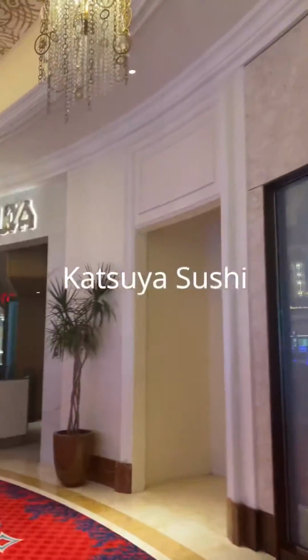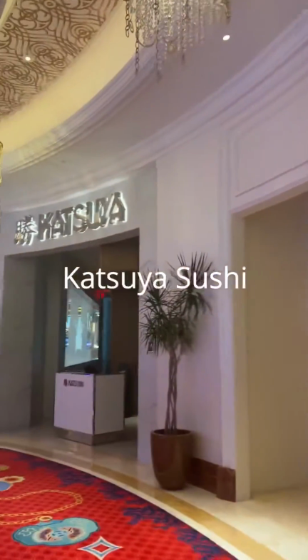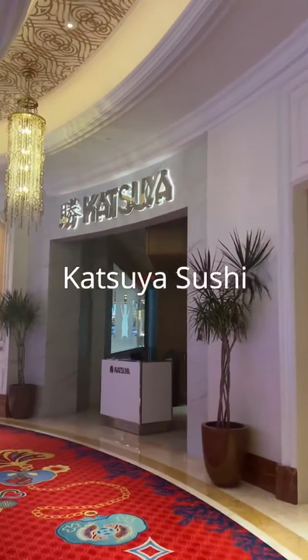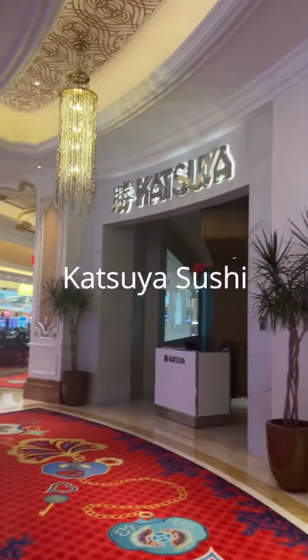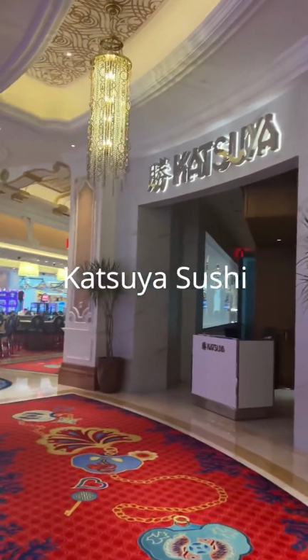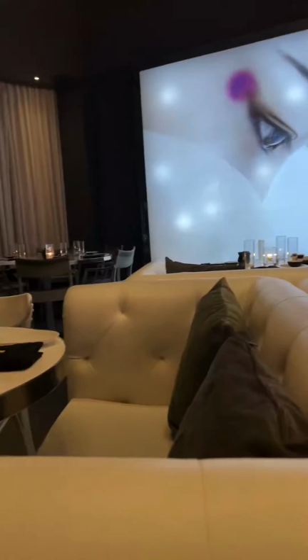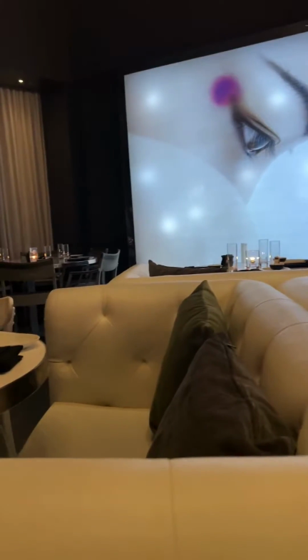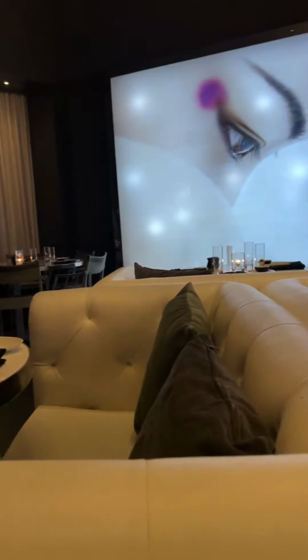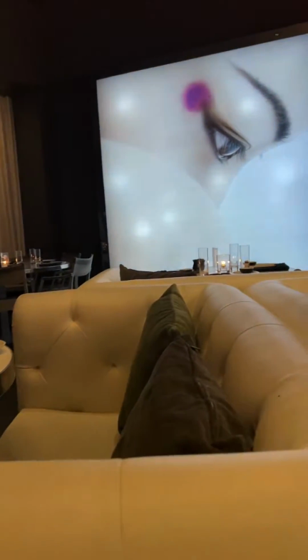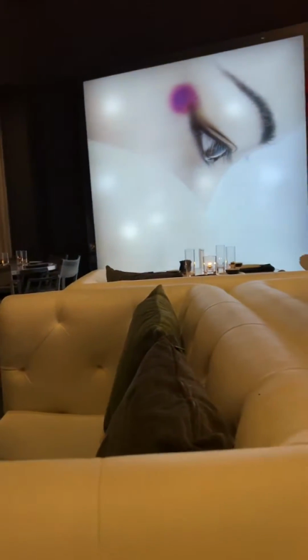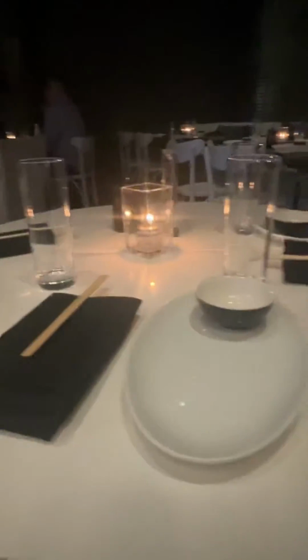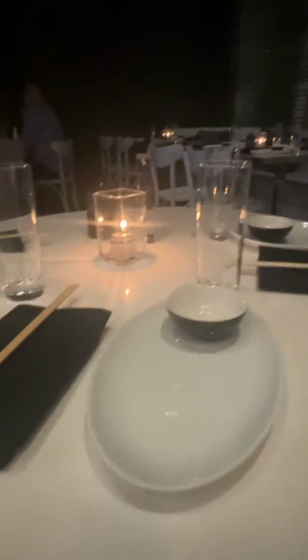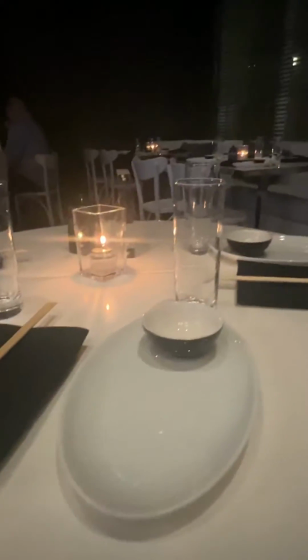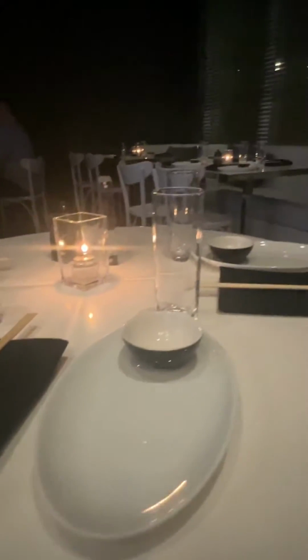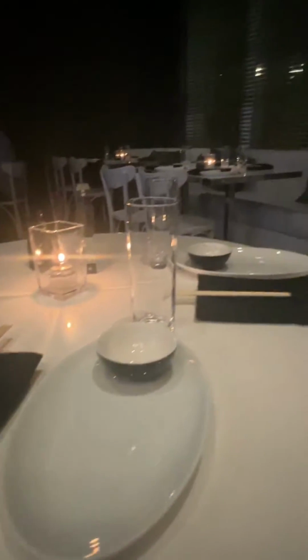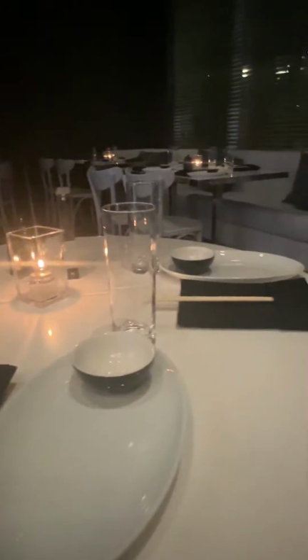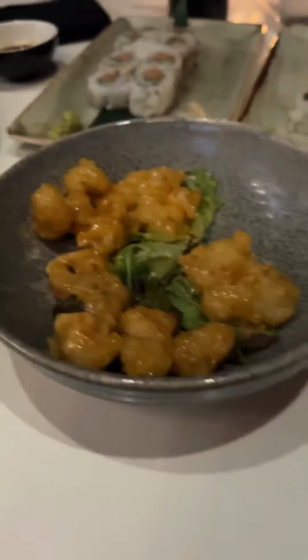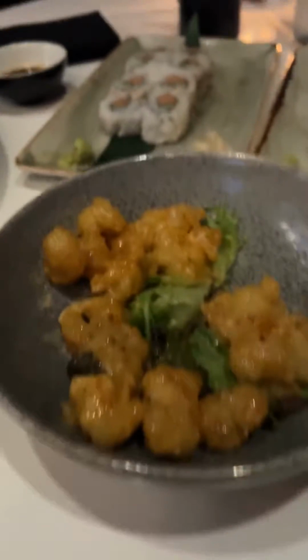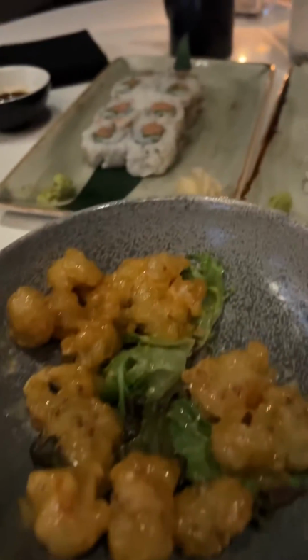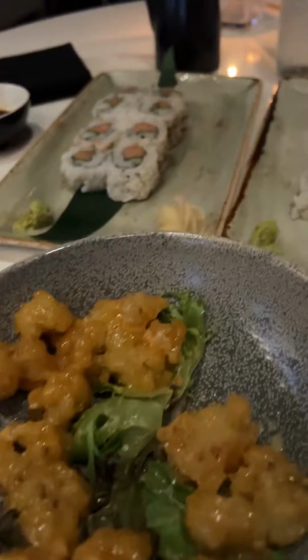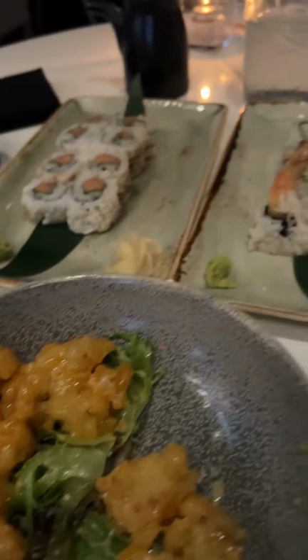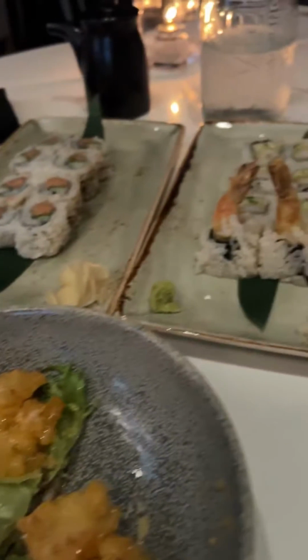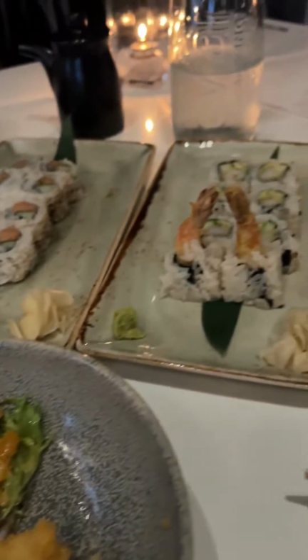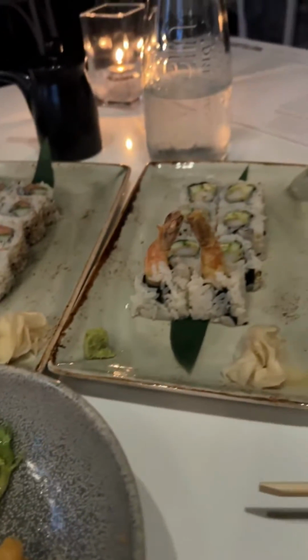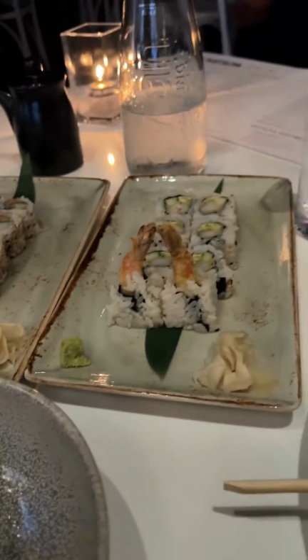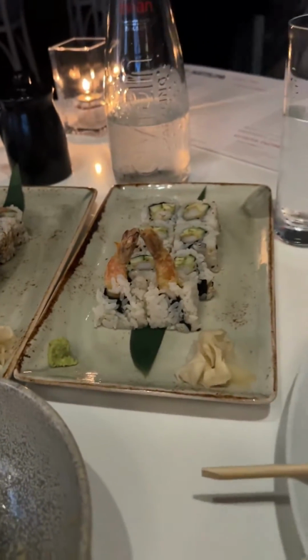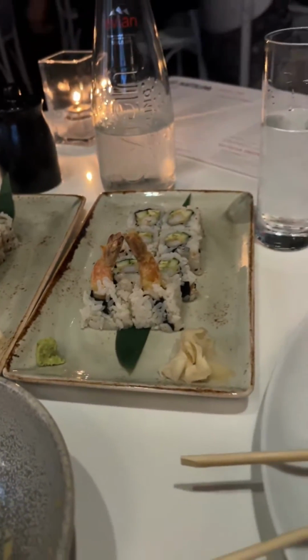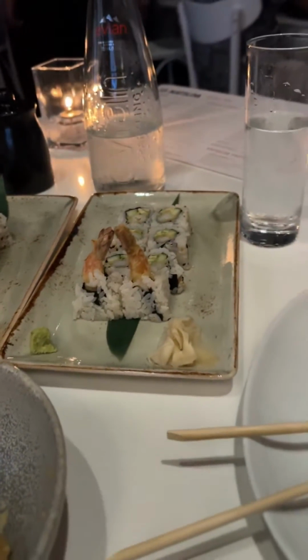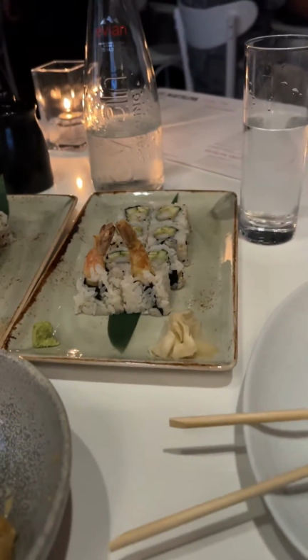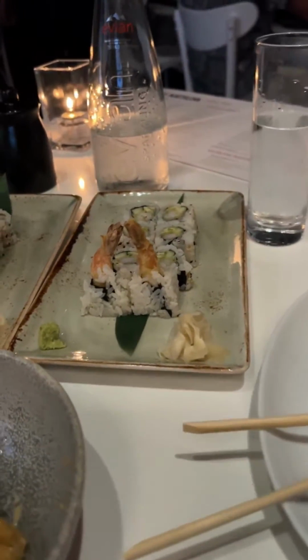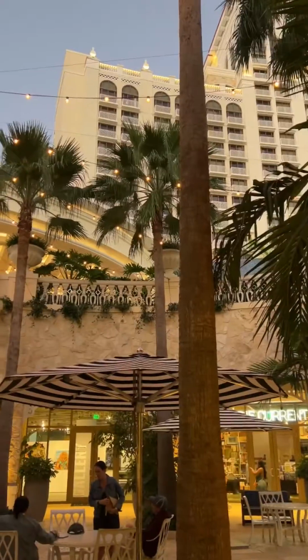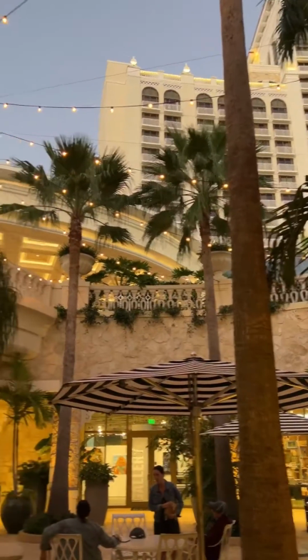Now onto the sushi restaurant, Katsuya, which is by the casino in the lobby. This is a more romantic setting with a smaller menu and excellent service. Everything comes out as soon as it's prepared here.